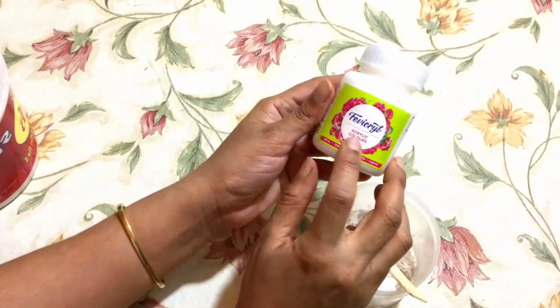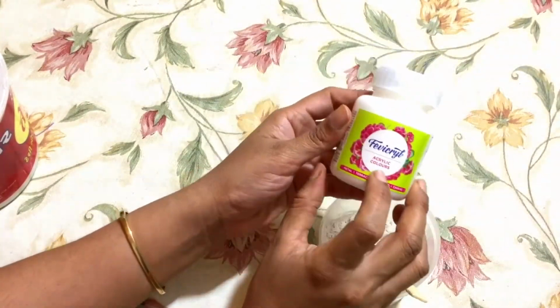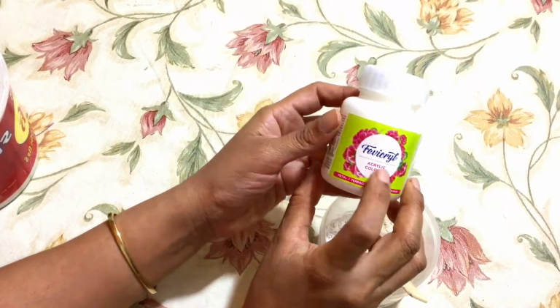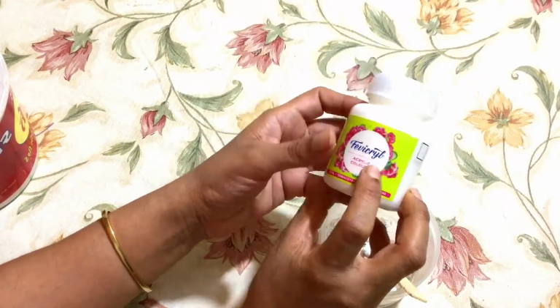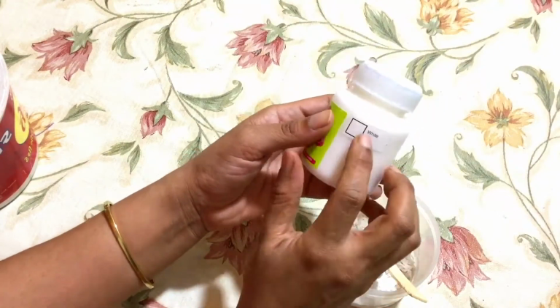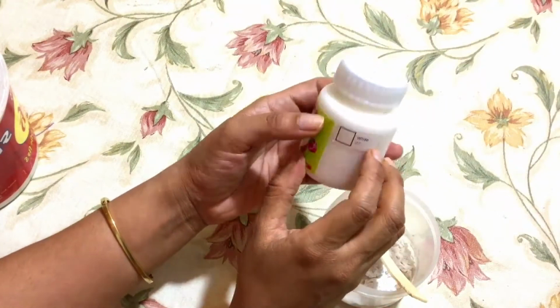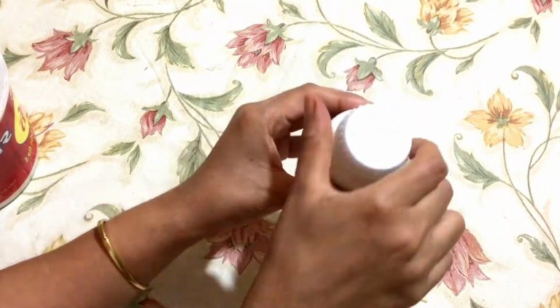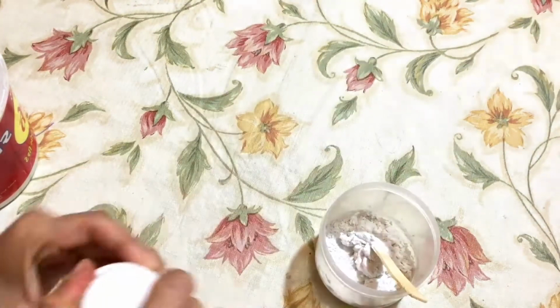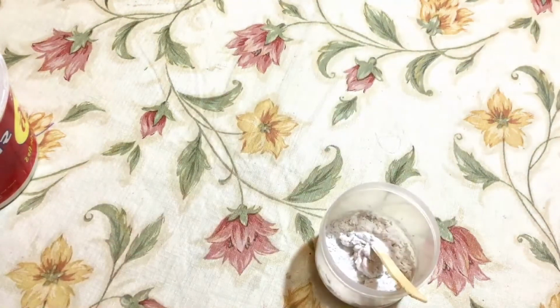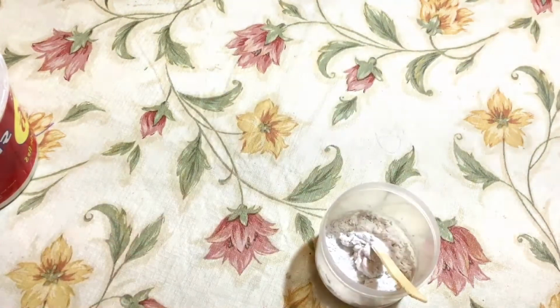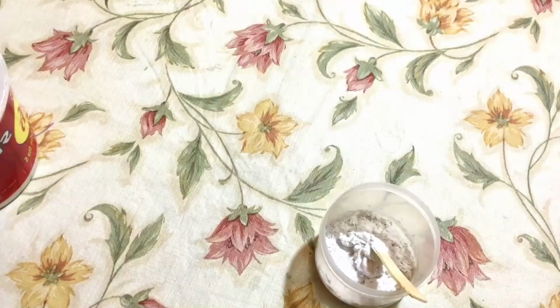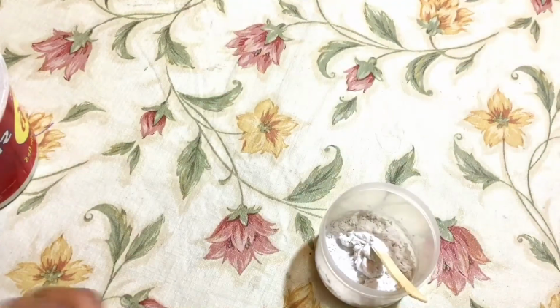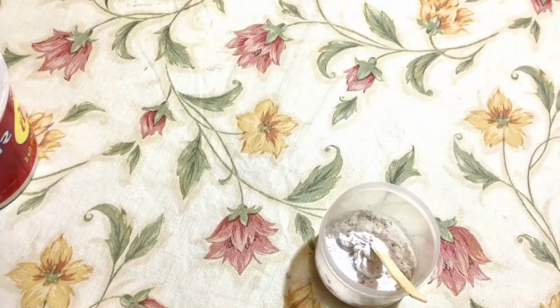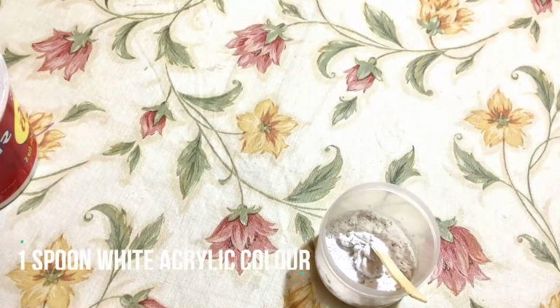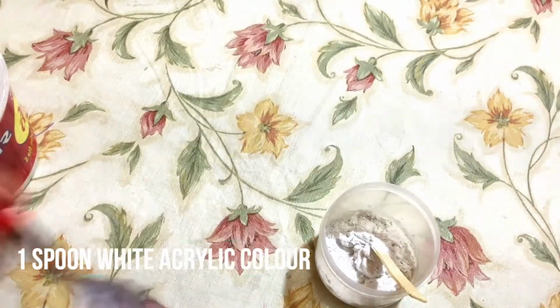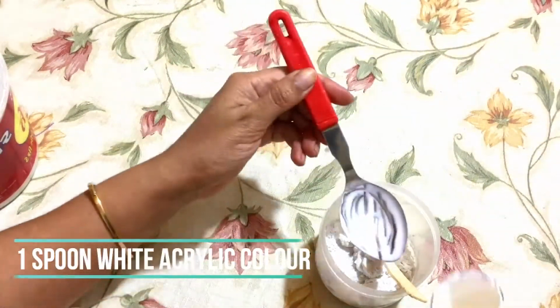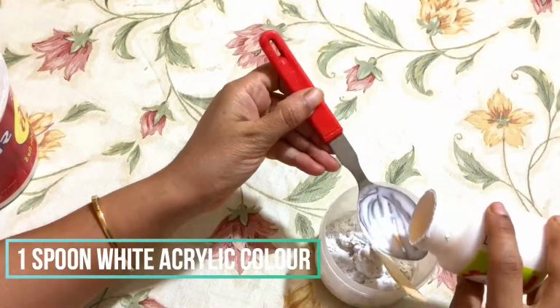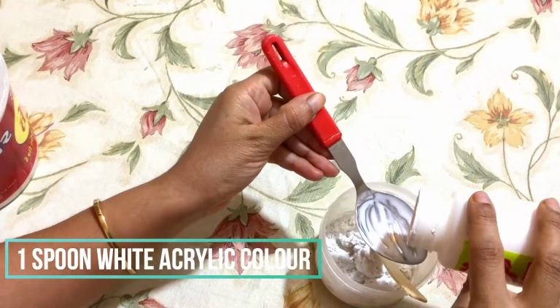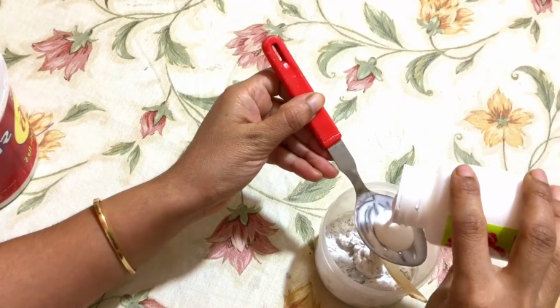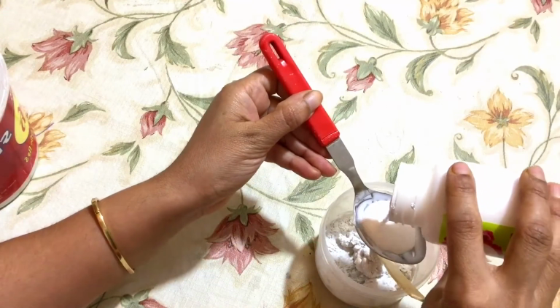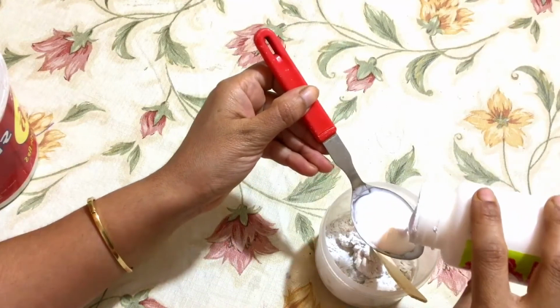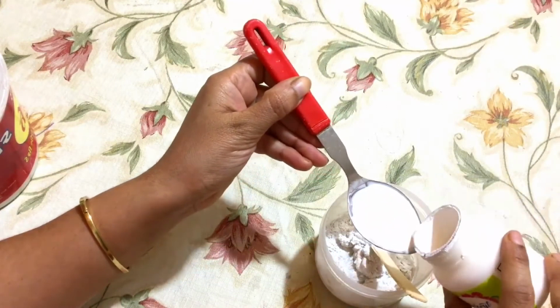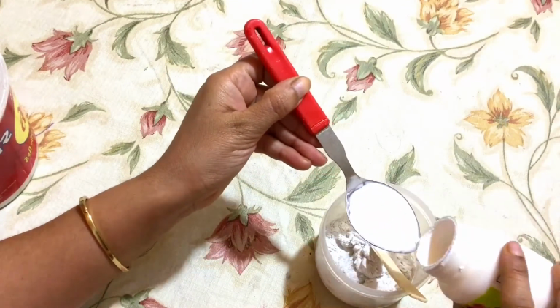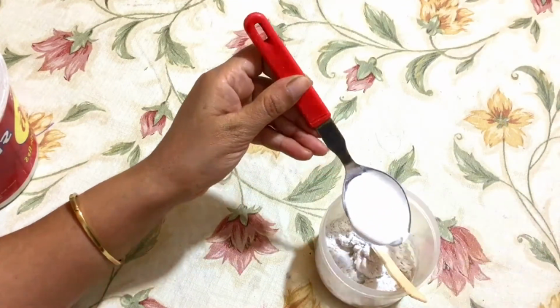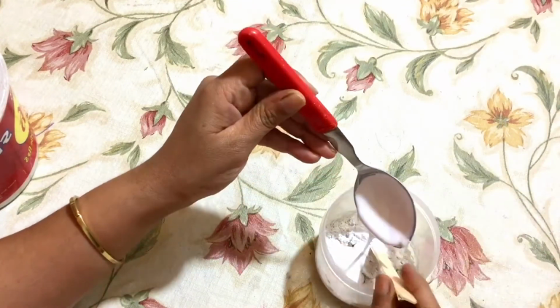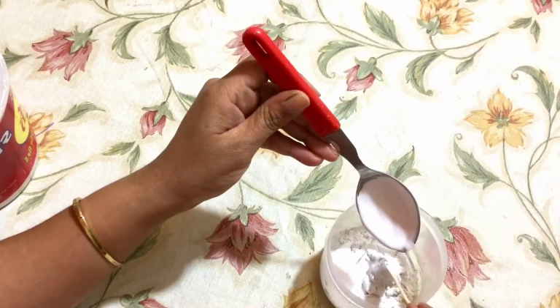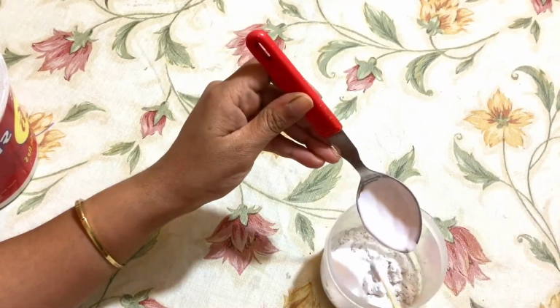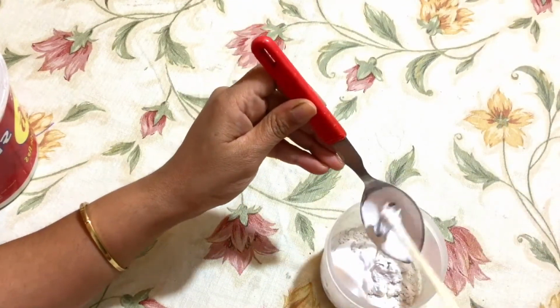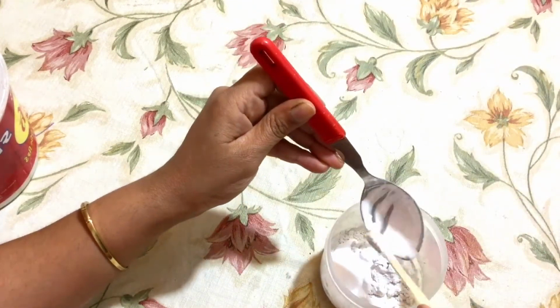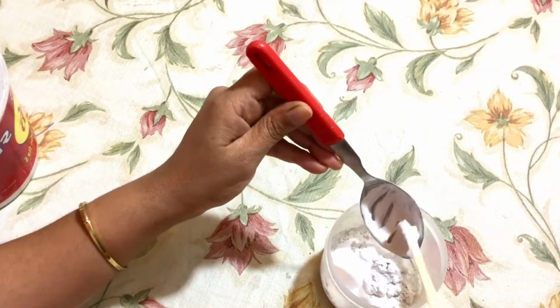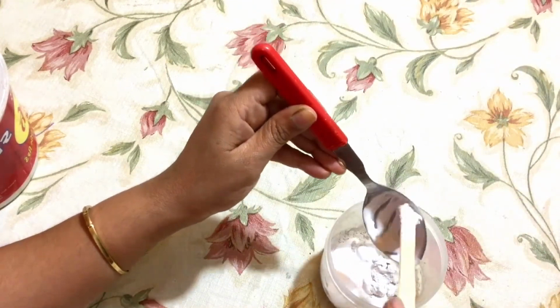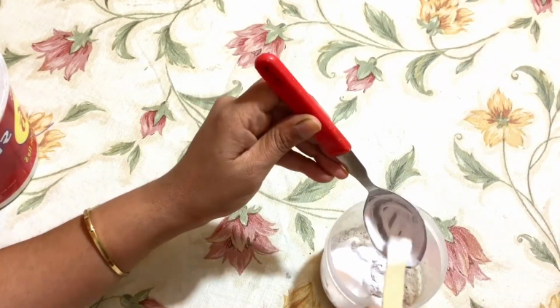This is white acrylic color. Add this in the same proportion — I am using one spoon. Mix it well.